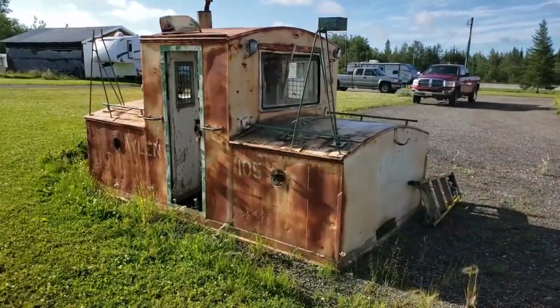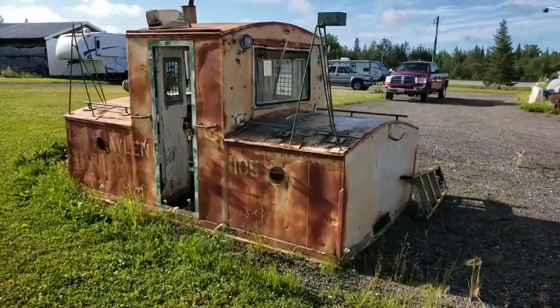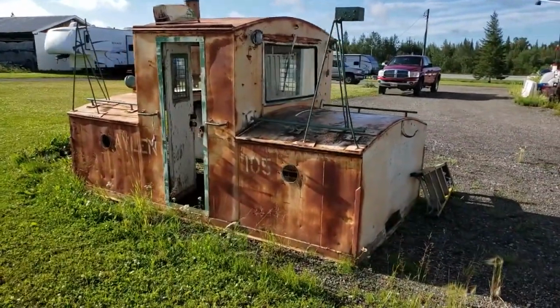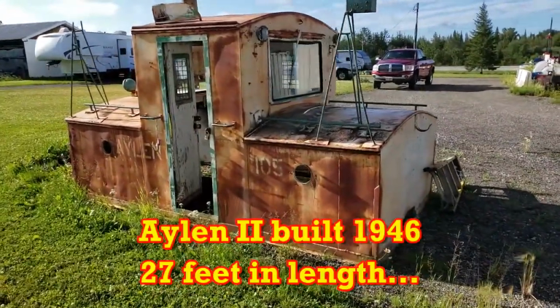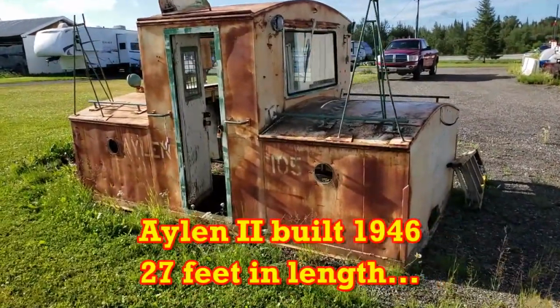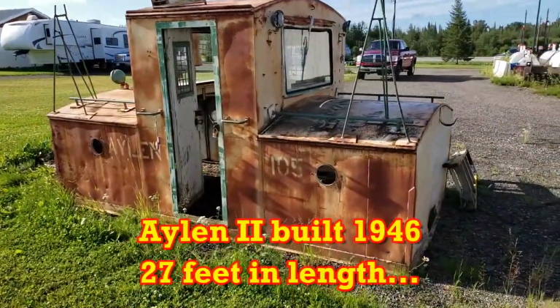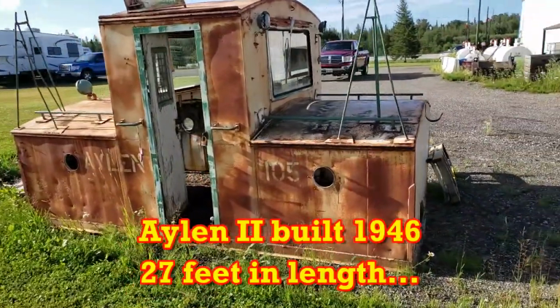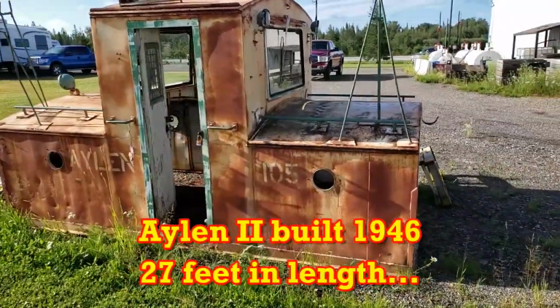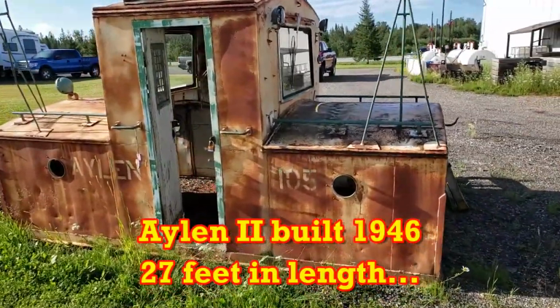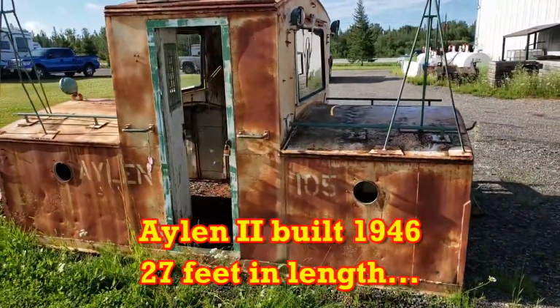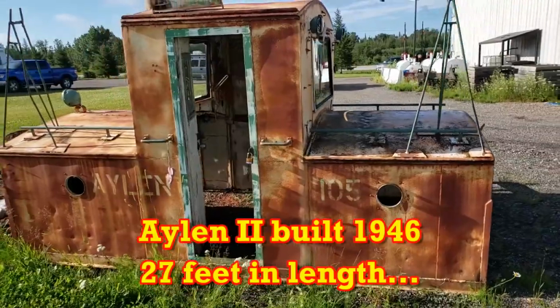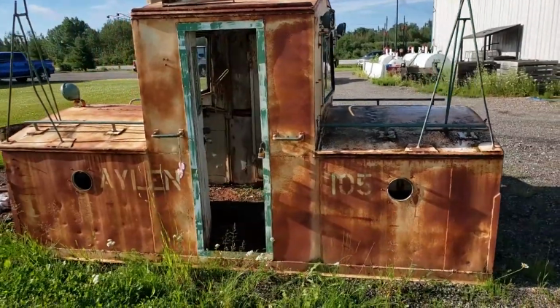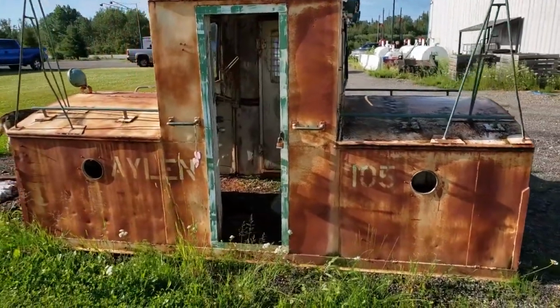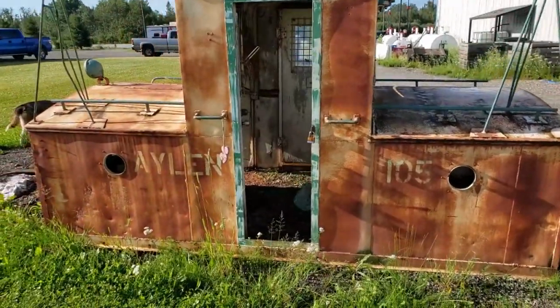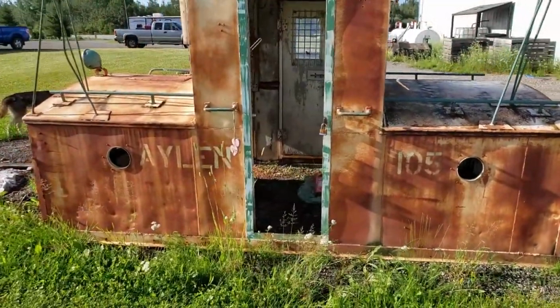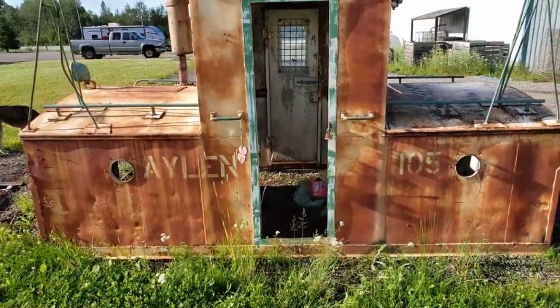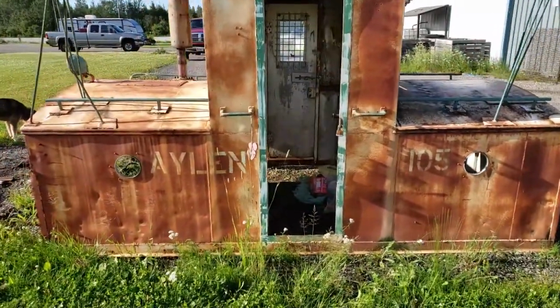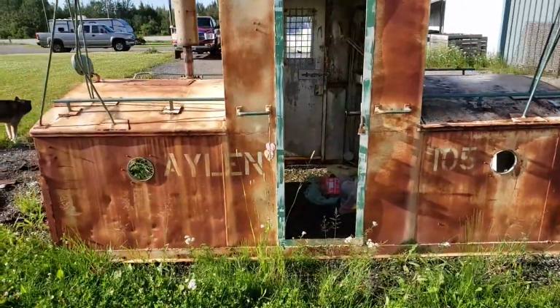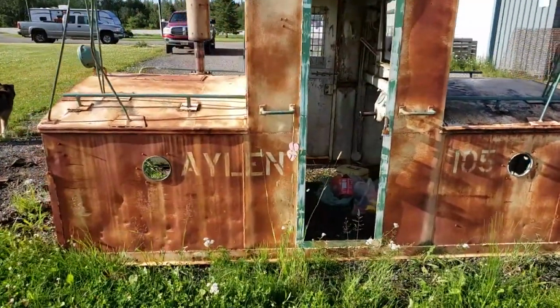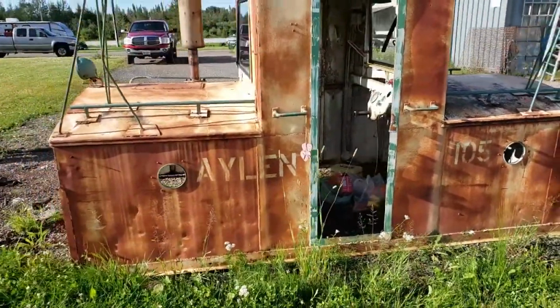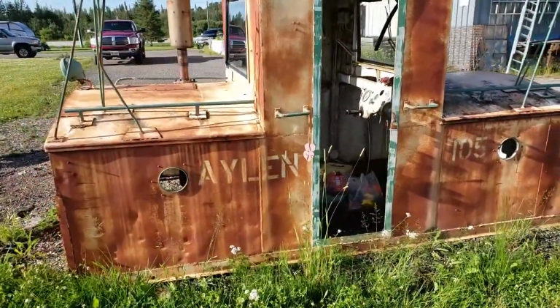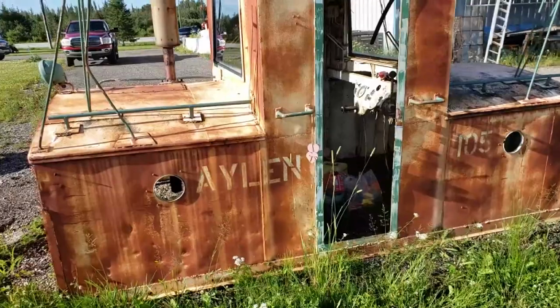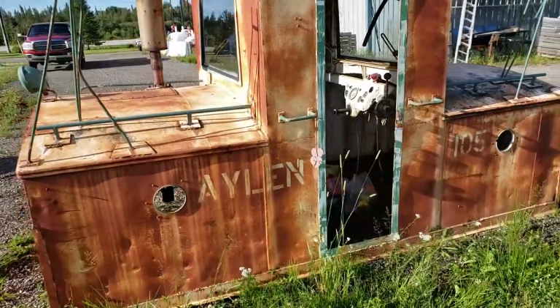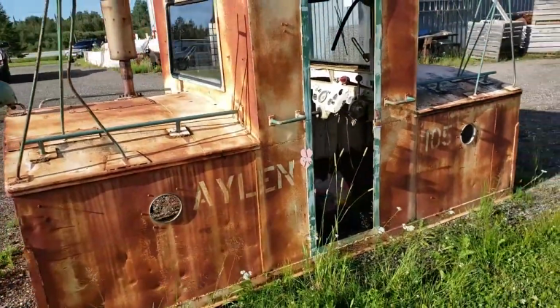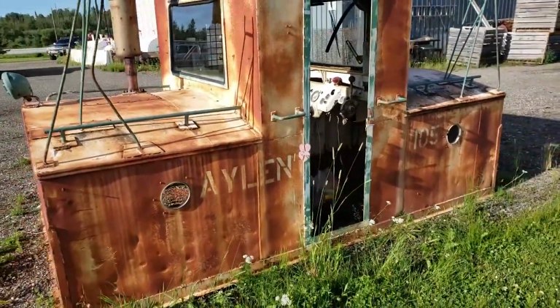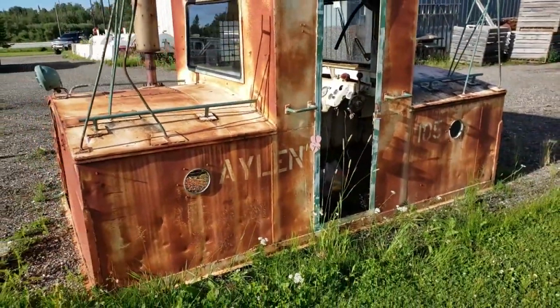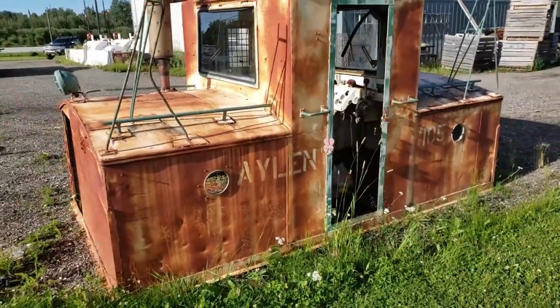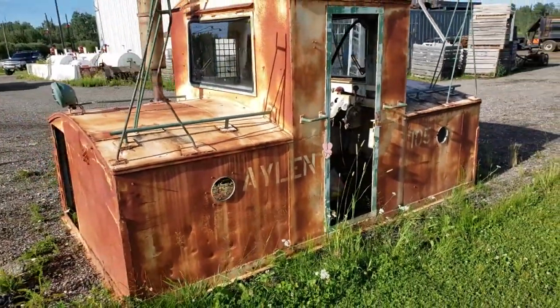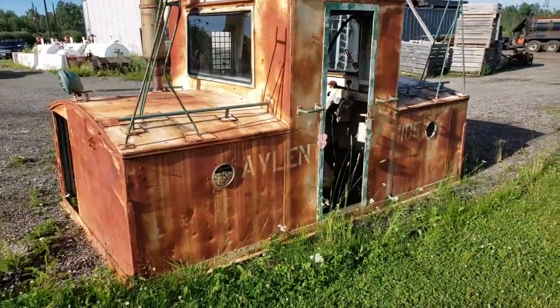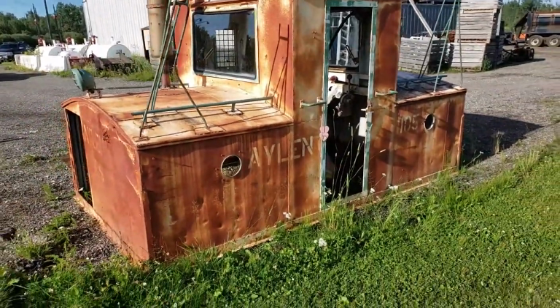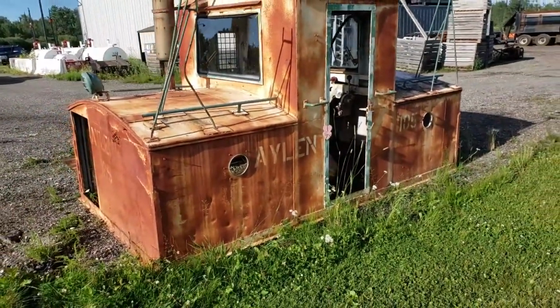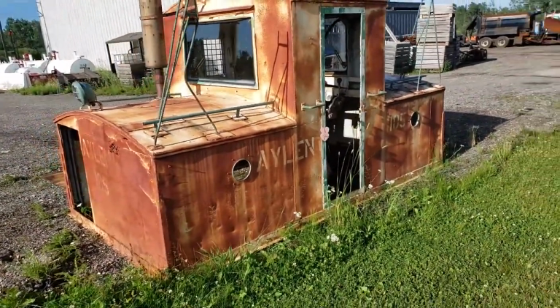I'm just outside Smooth Rock Falls, and I've seen a cabin. It appears to be a Russell. It's got a name on it — Aylan.